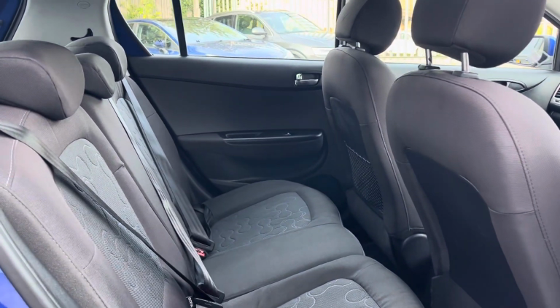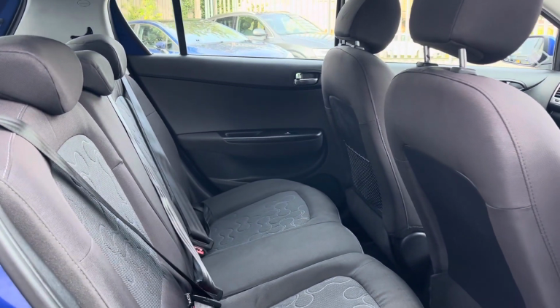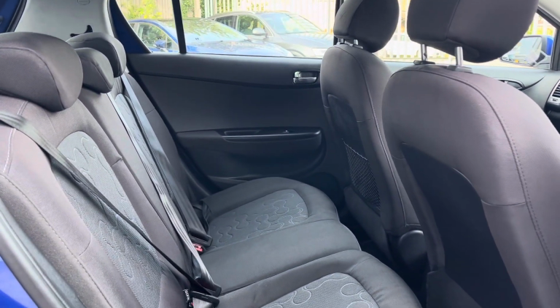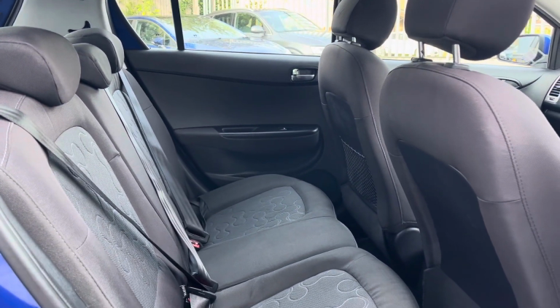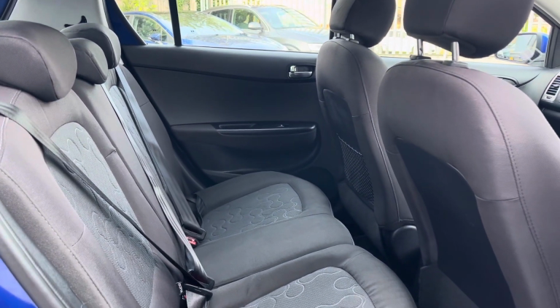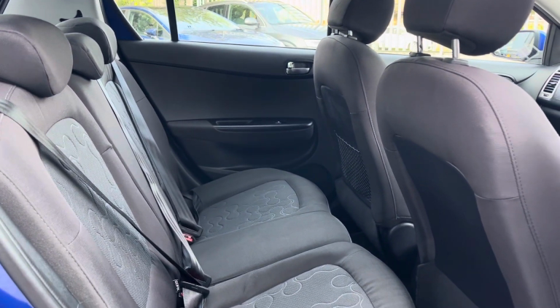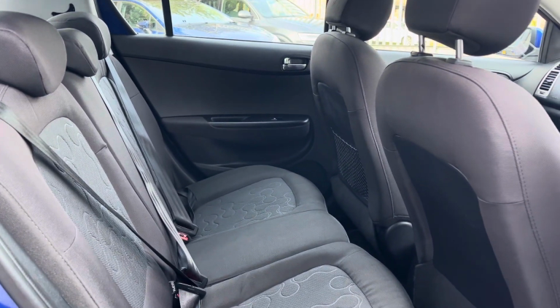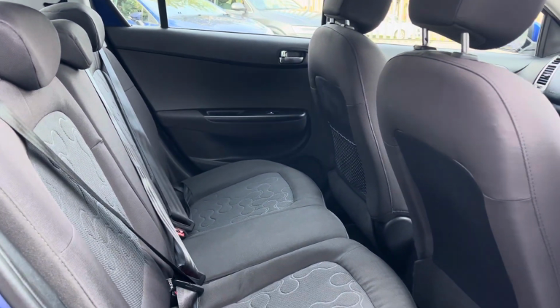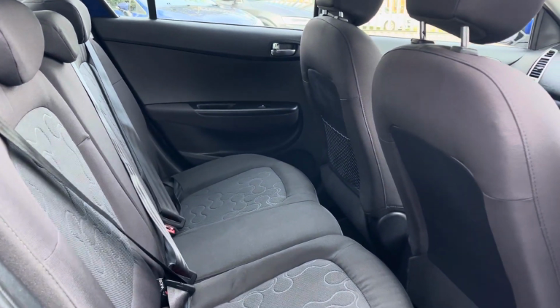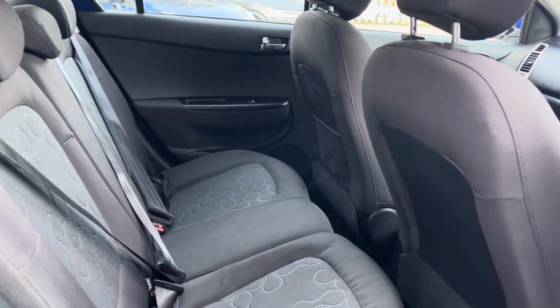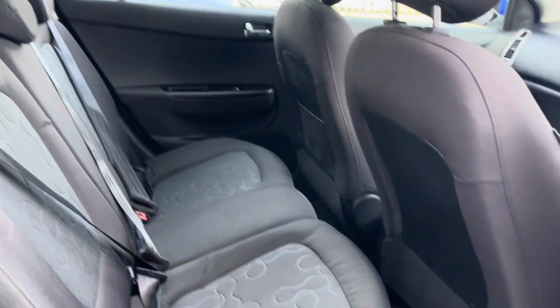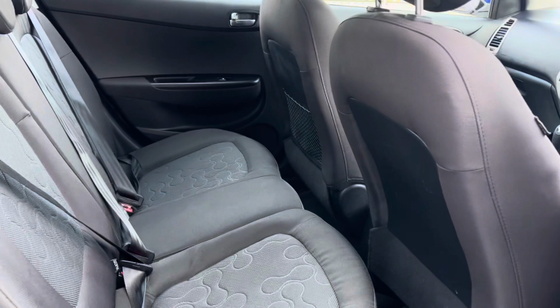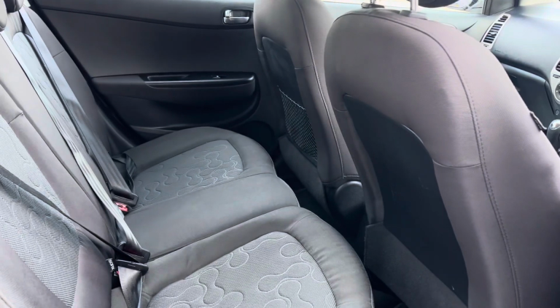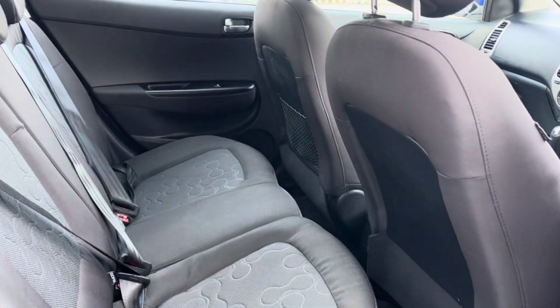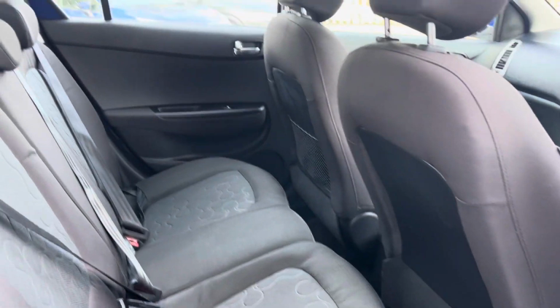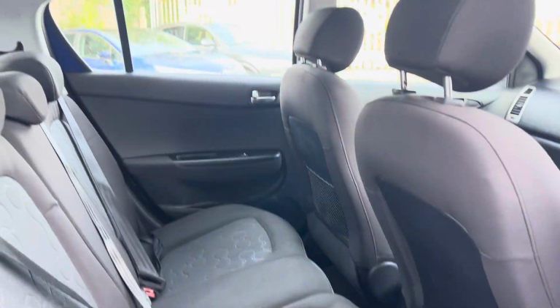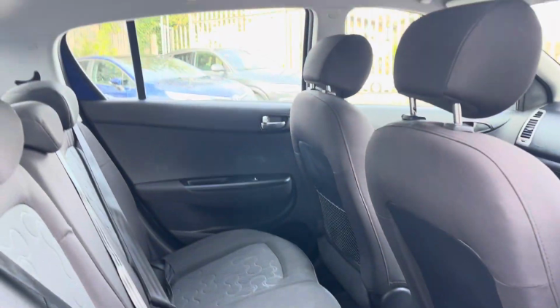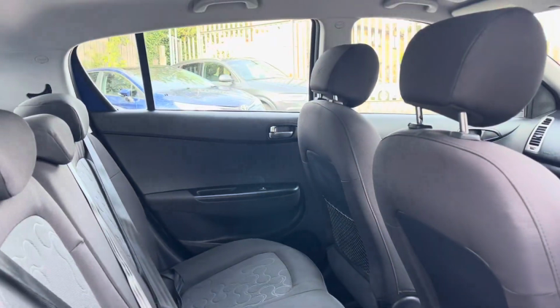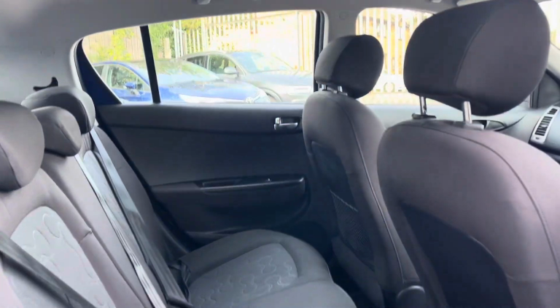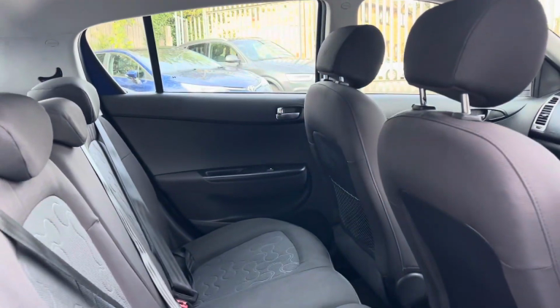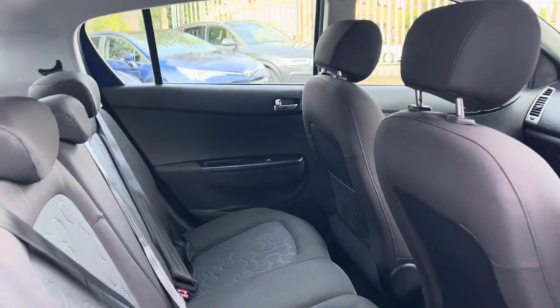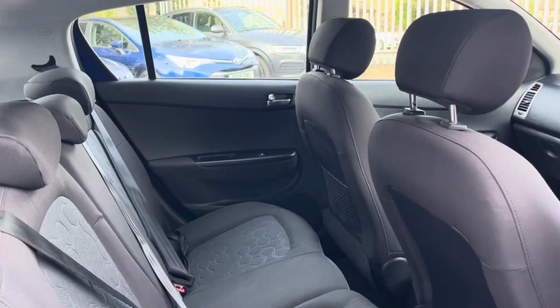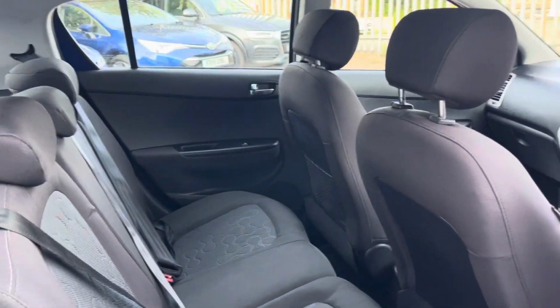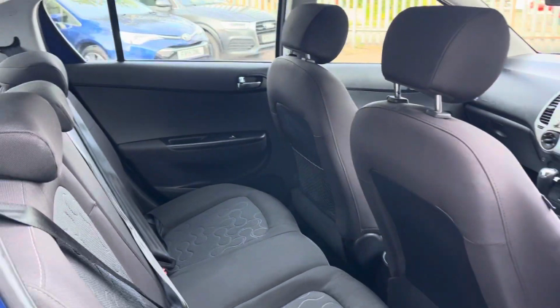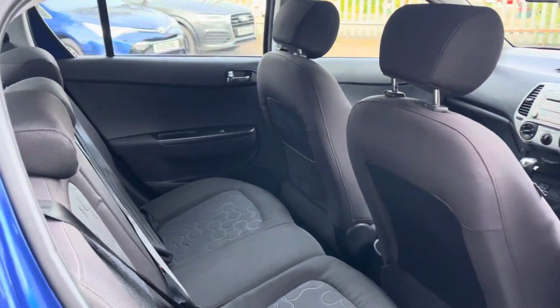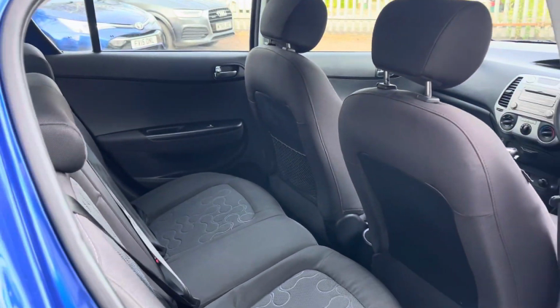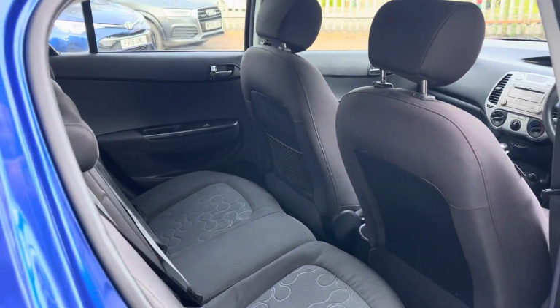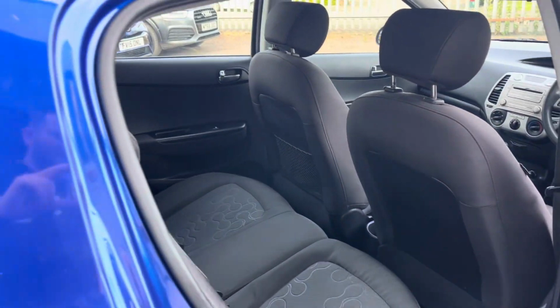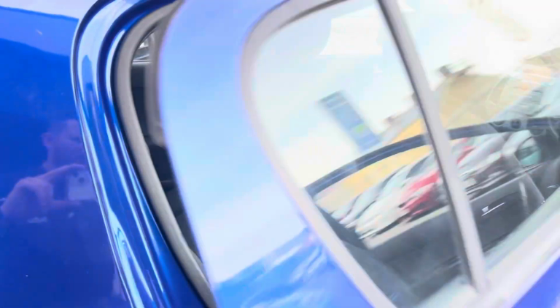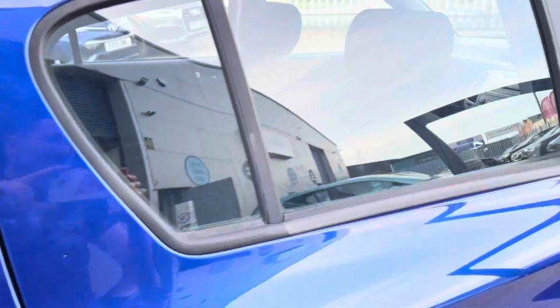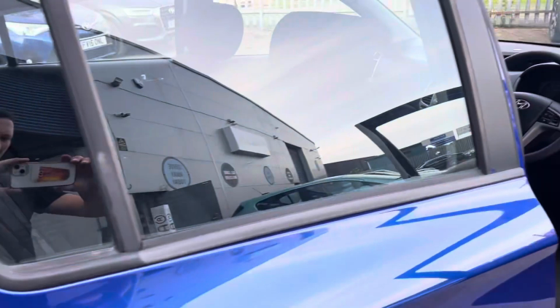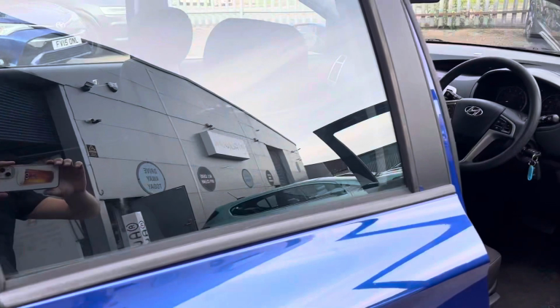The rear bench is in good condition with decent legroom and really good headroom — more than ample.